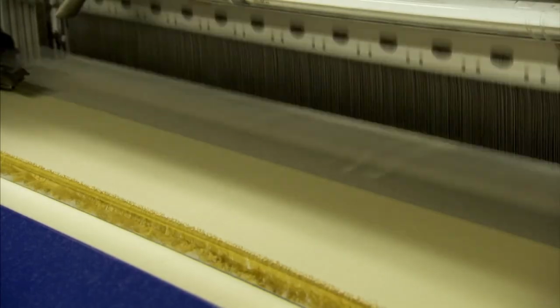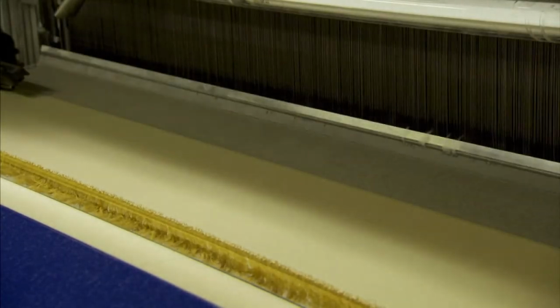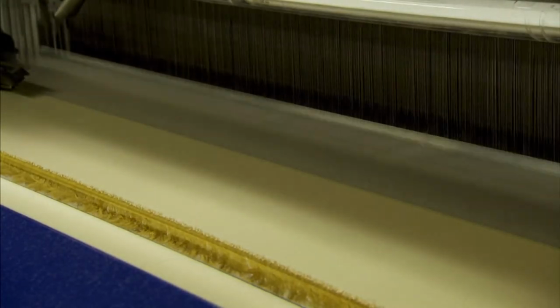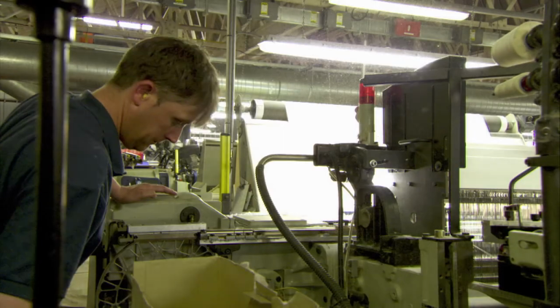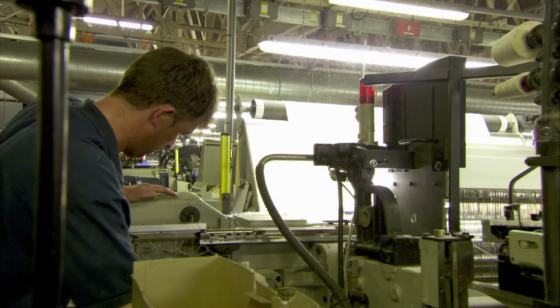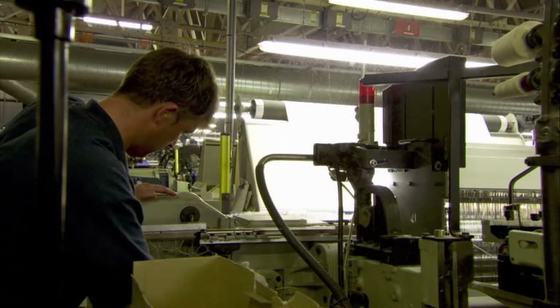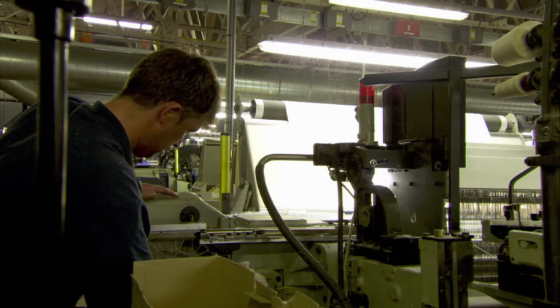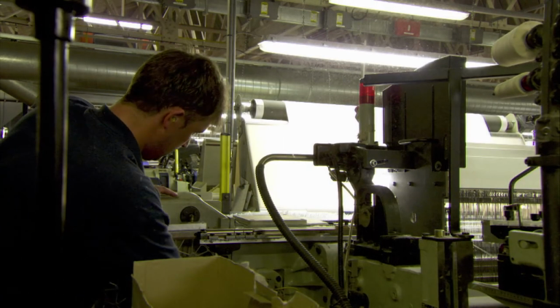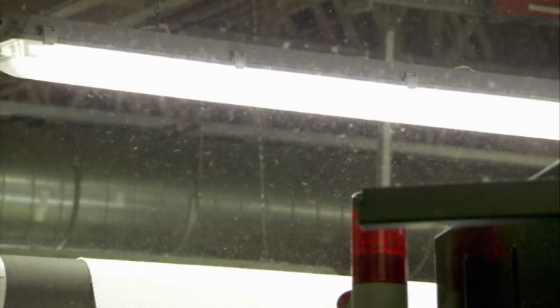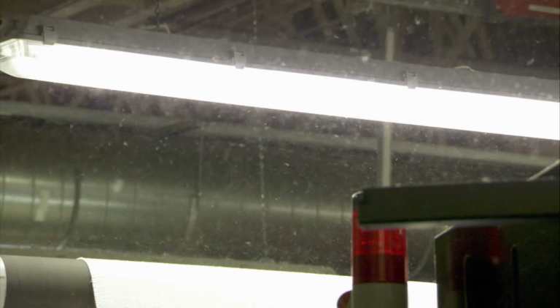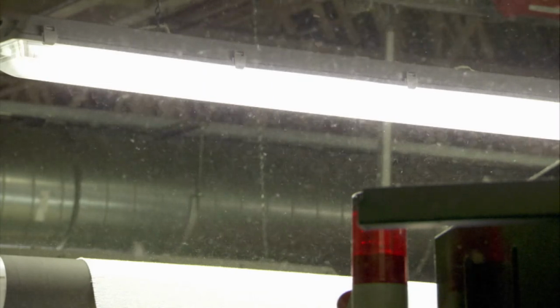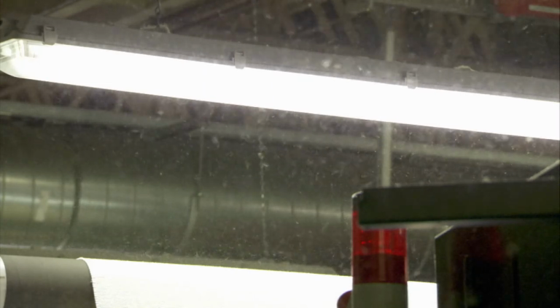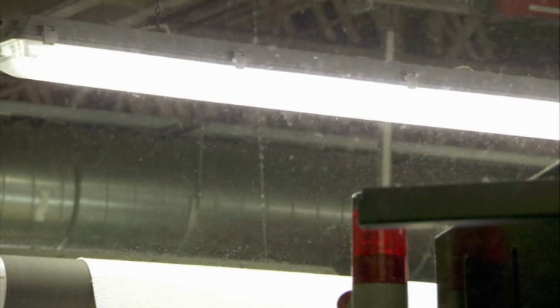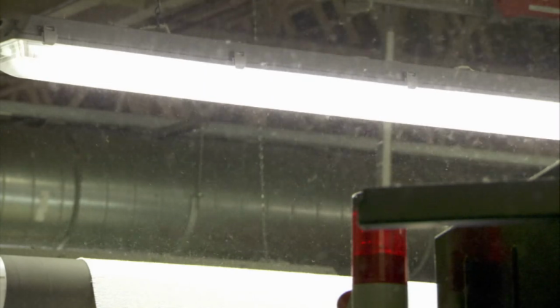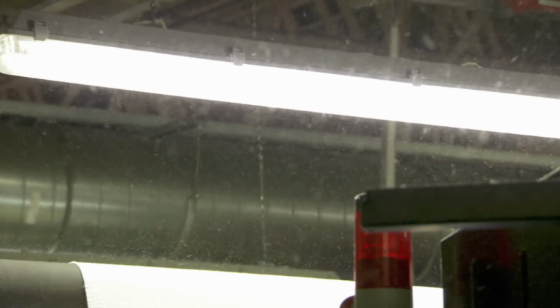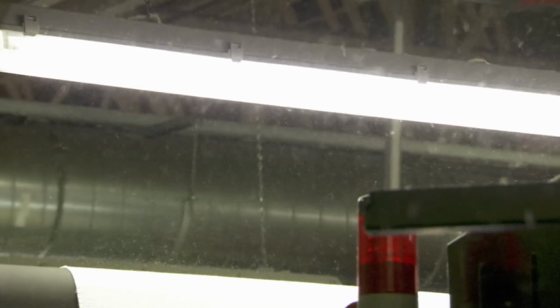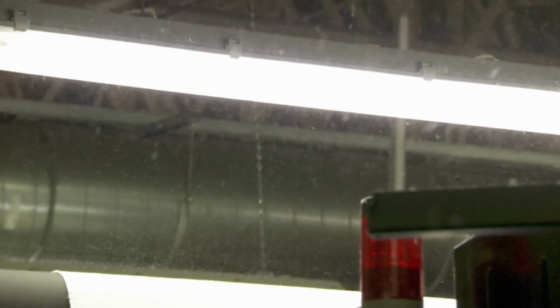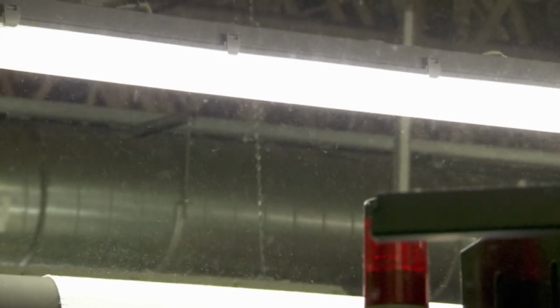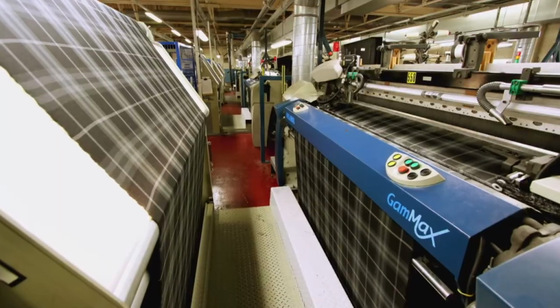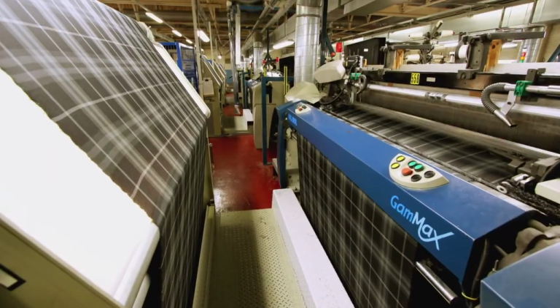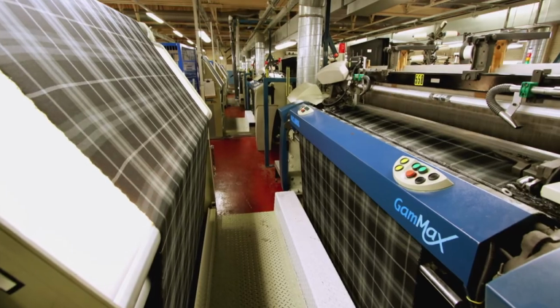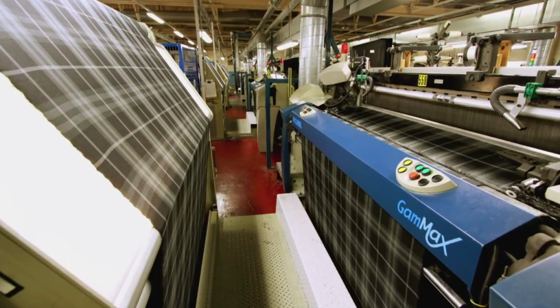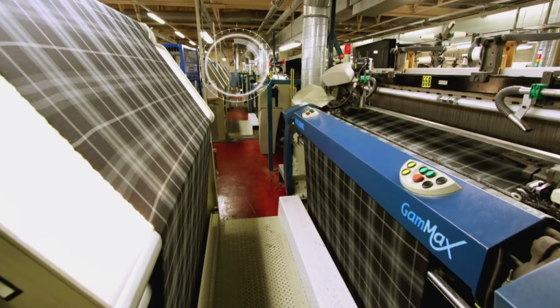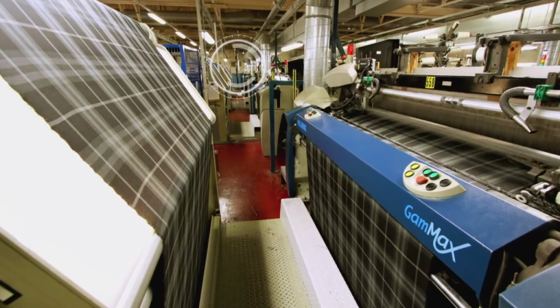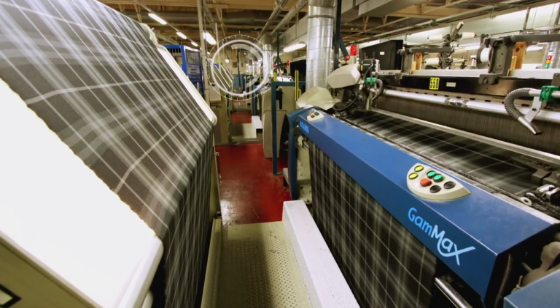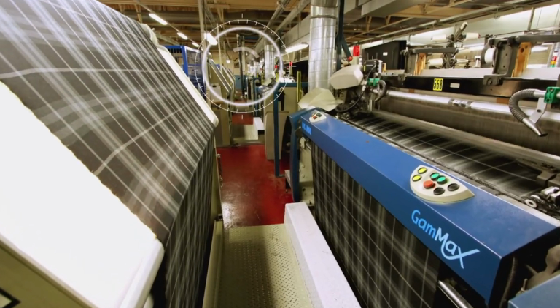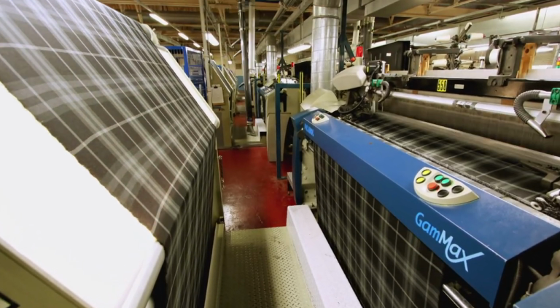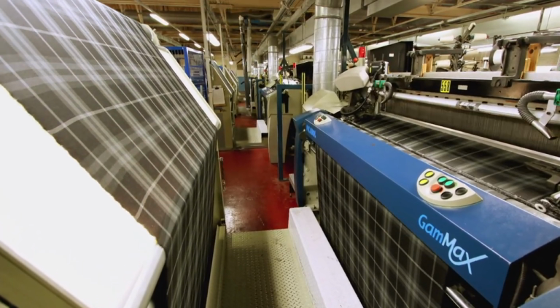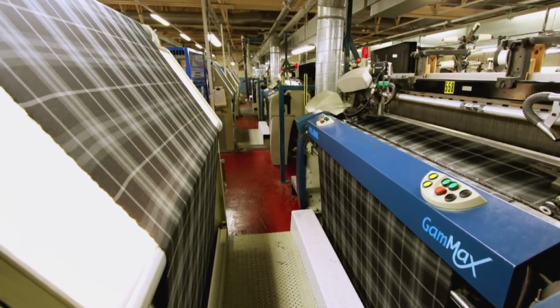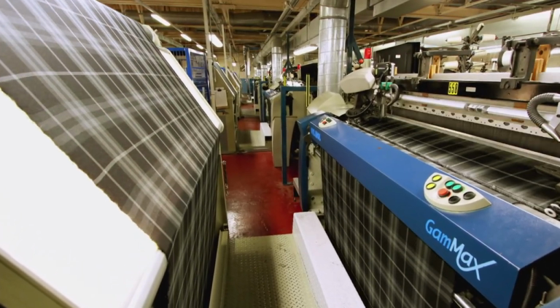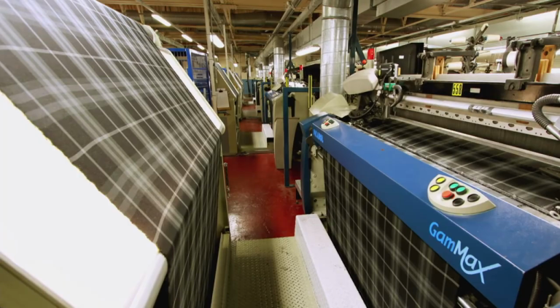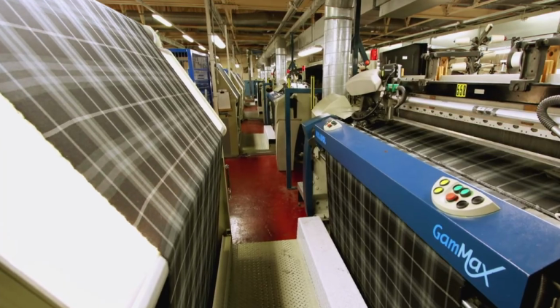Another side effect of speed is fabric dust. And to protect workers, it's got to go. Ceiling-mounted vacuums suck up the entire volume of air from the shop every two minutes.